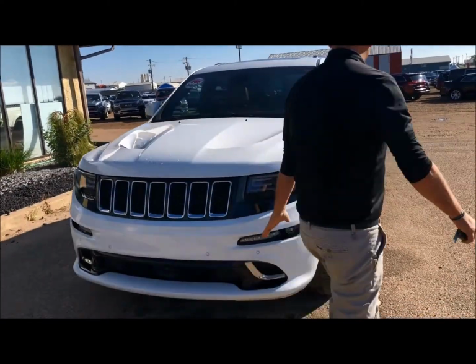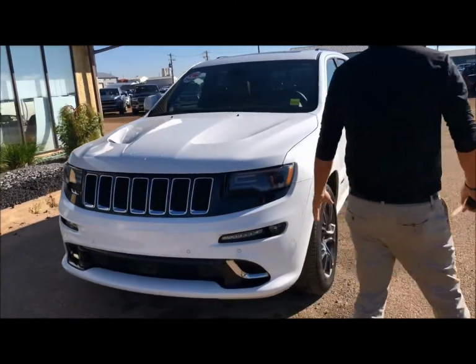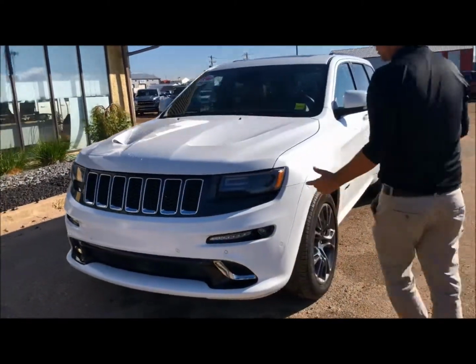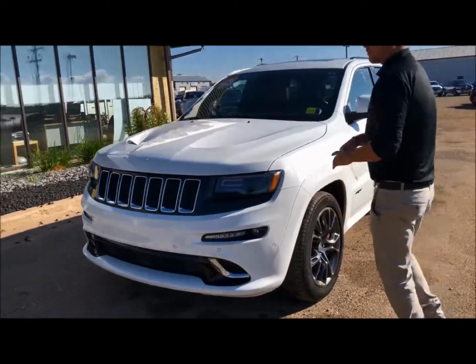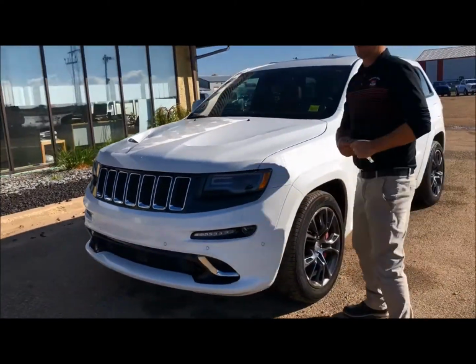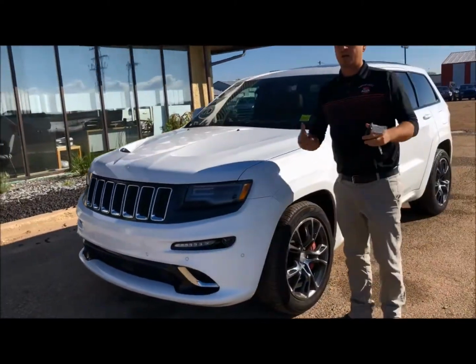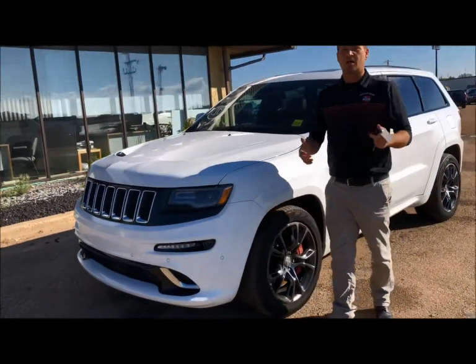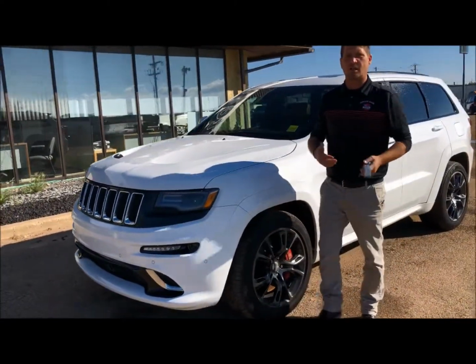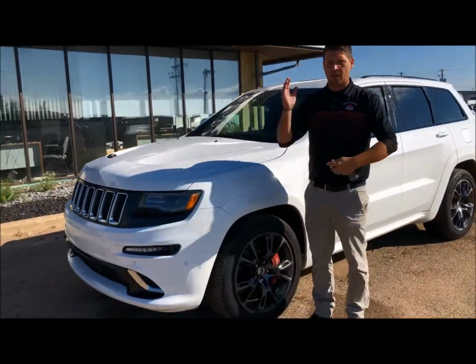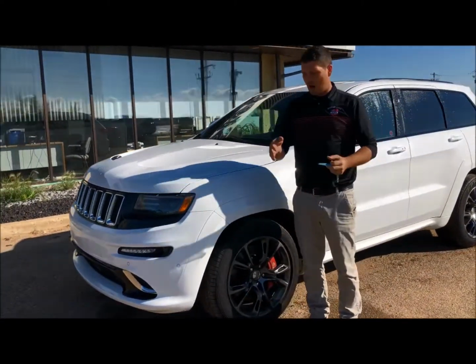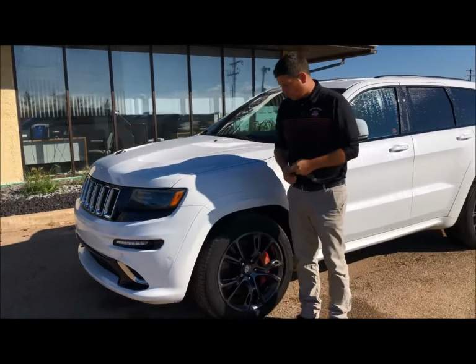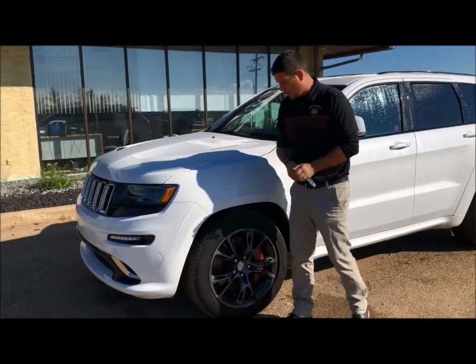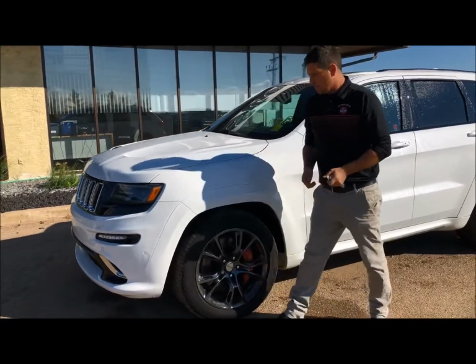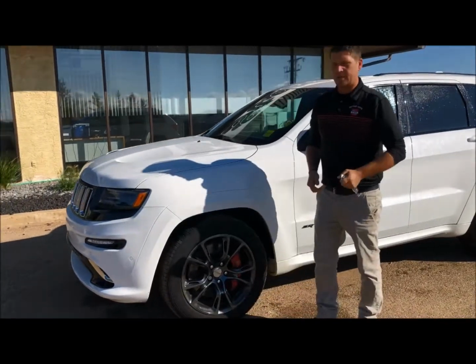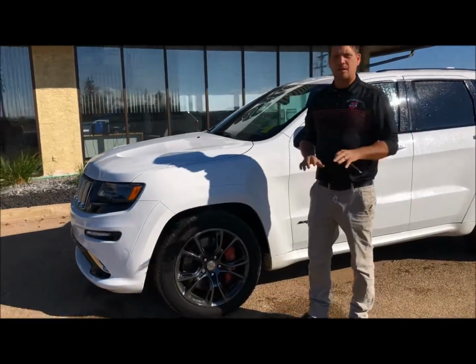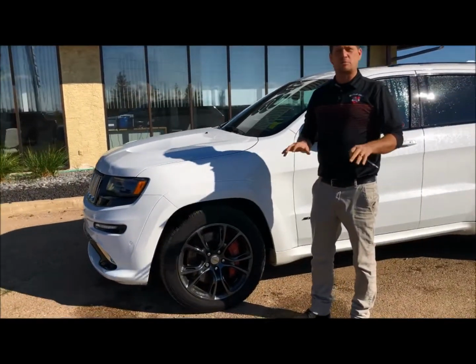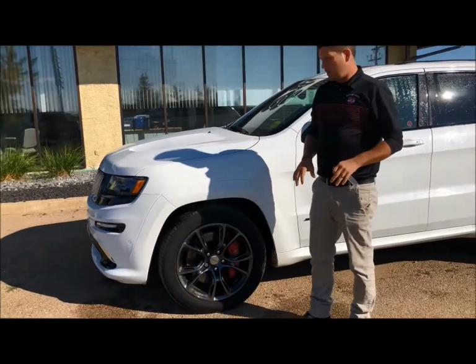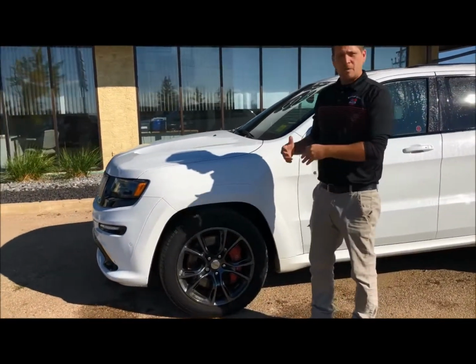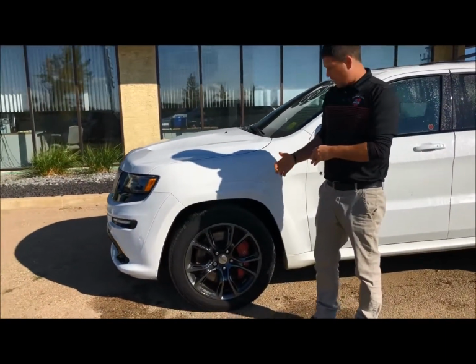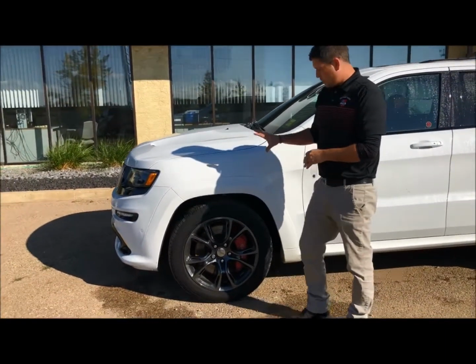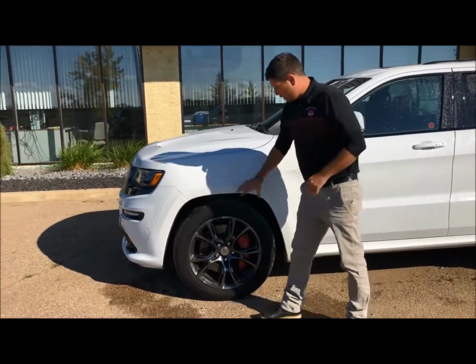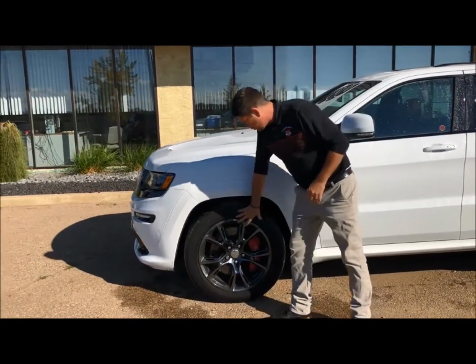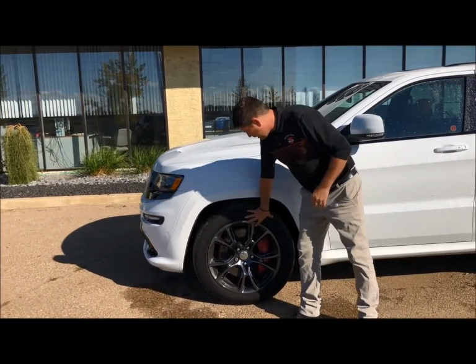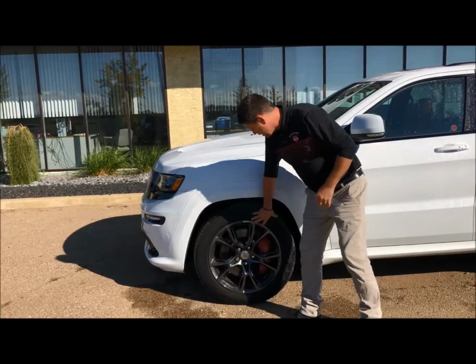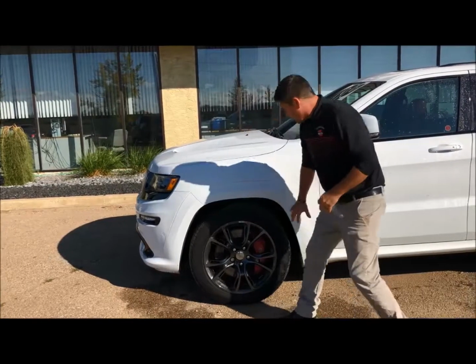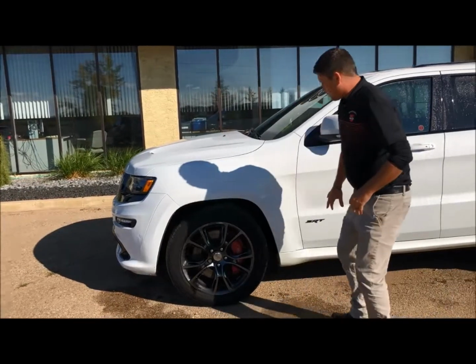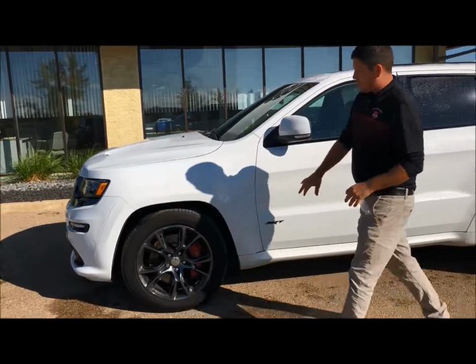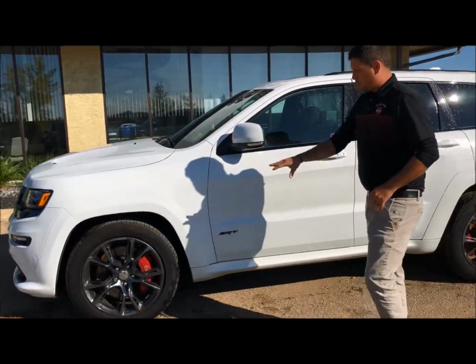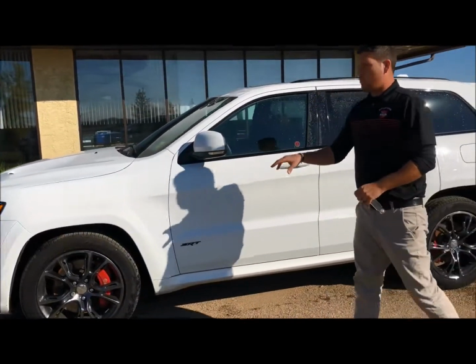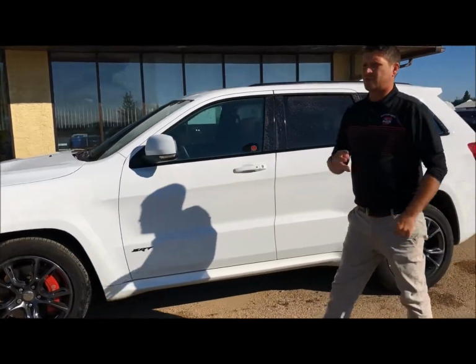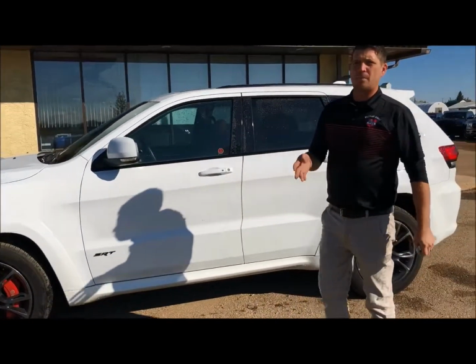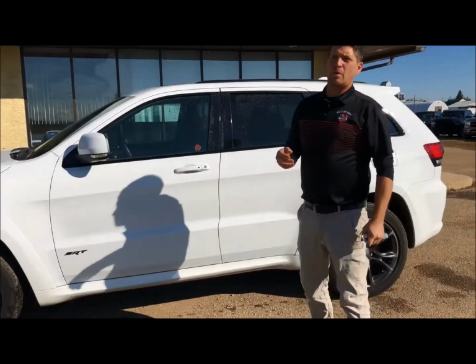It's got everything — you've got power, you've got luxury, you've got the park sensors up front, and you have adaptive cruise control. That's a really nice feature — you just set it and forget it driving along the highway. You have 20 inch rims here with the Brembo brakes, it's a four piston brake.